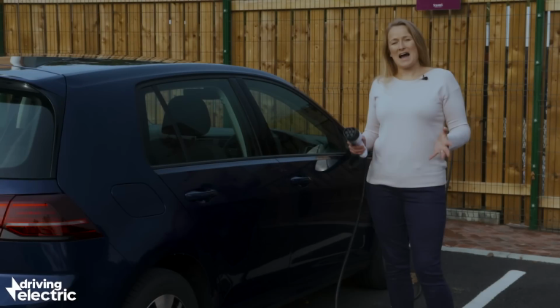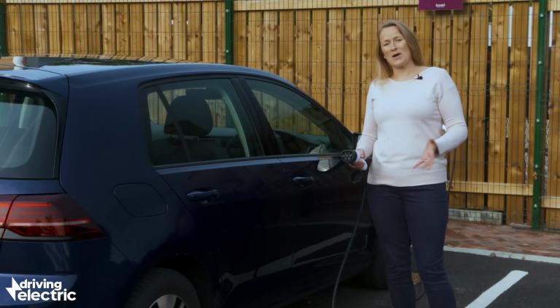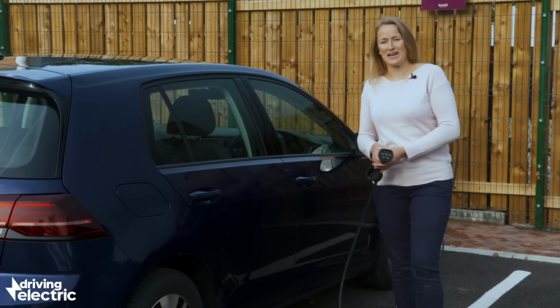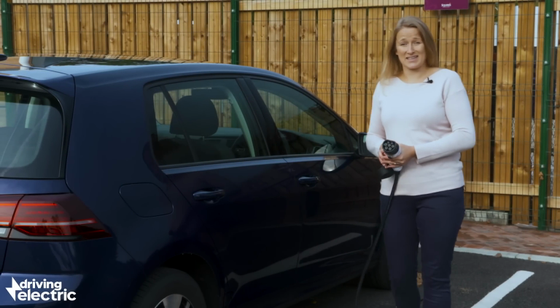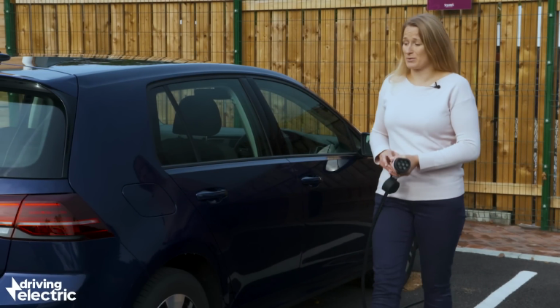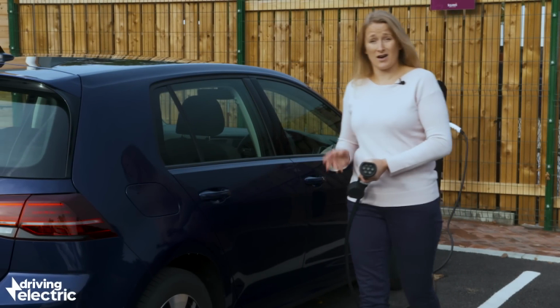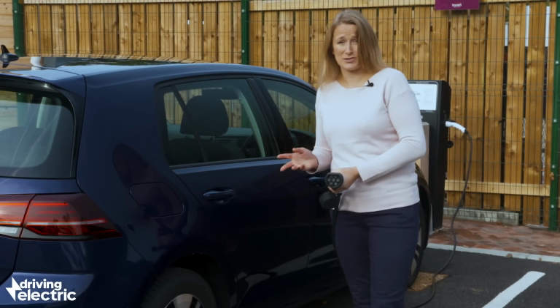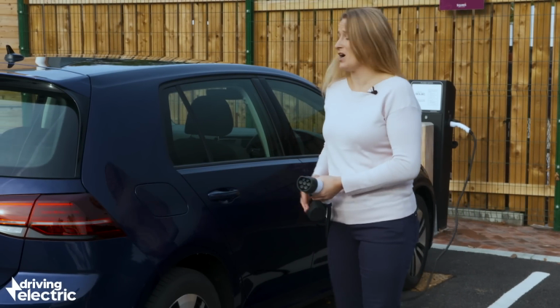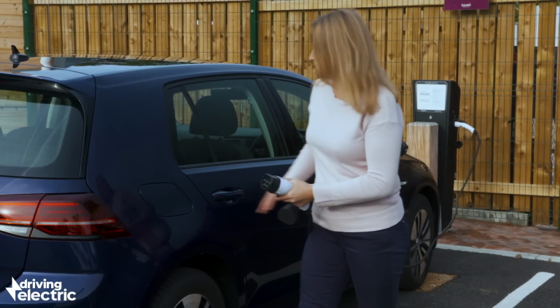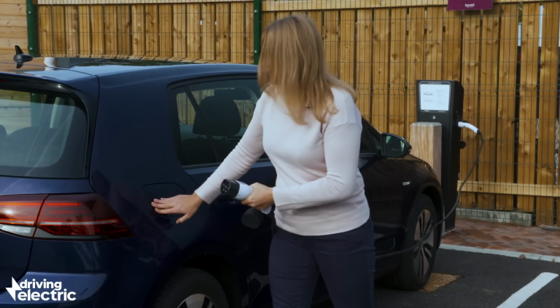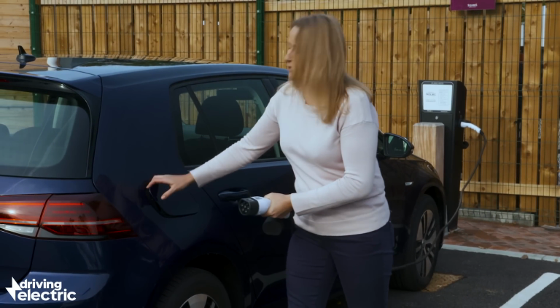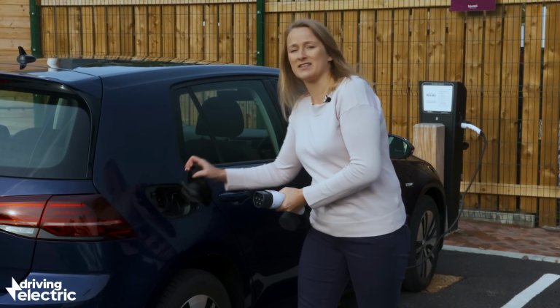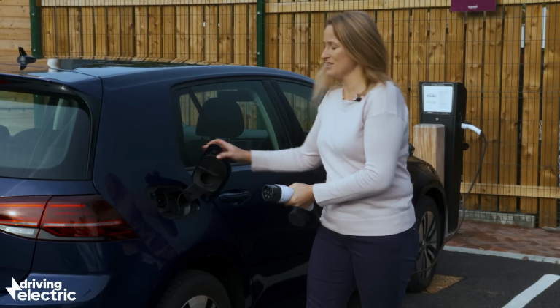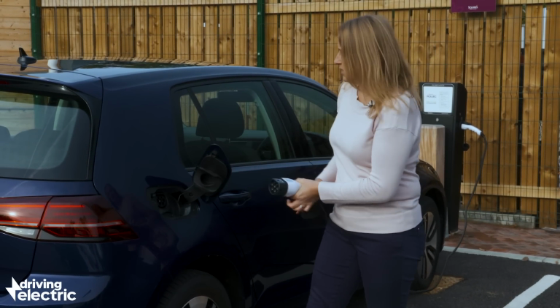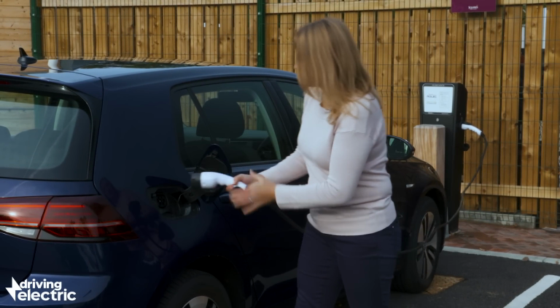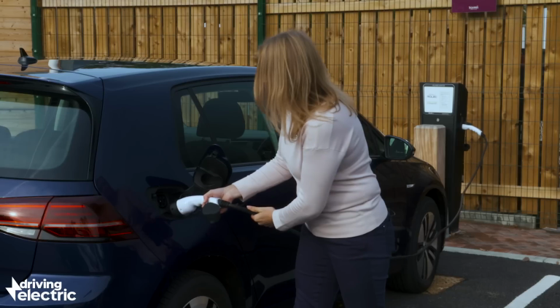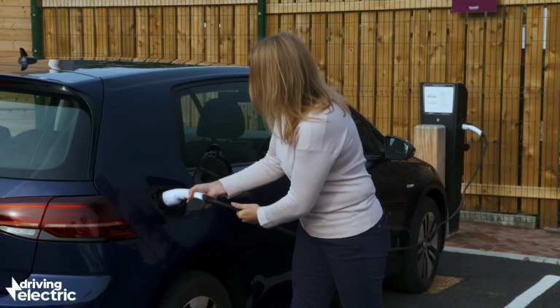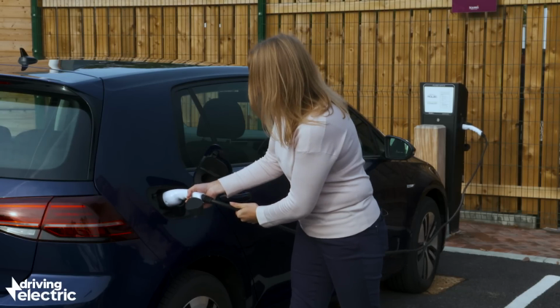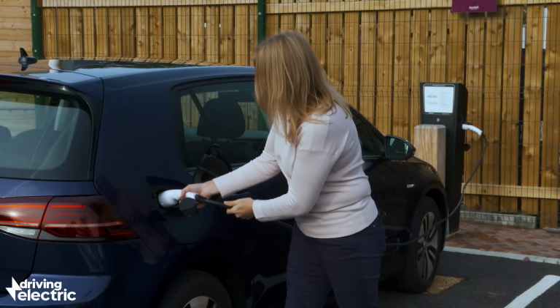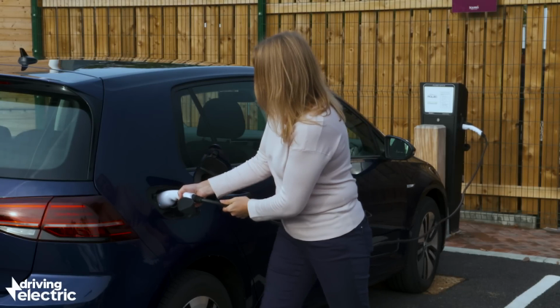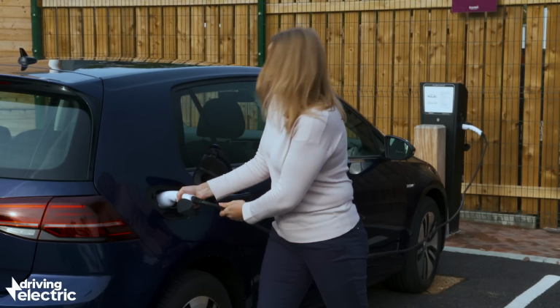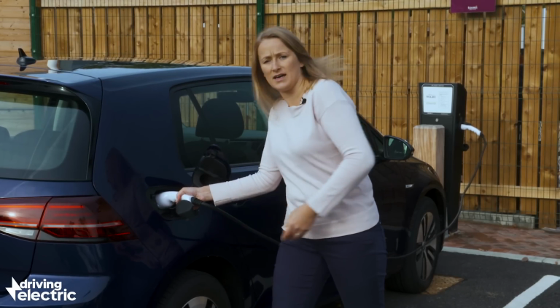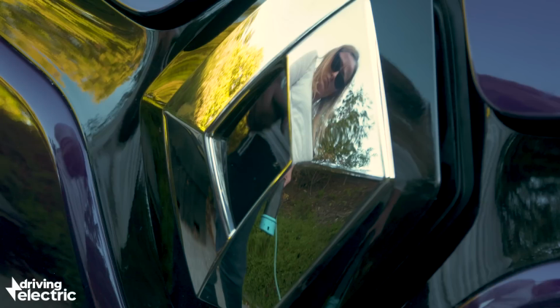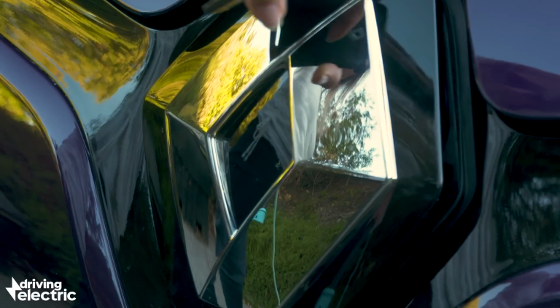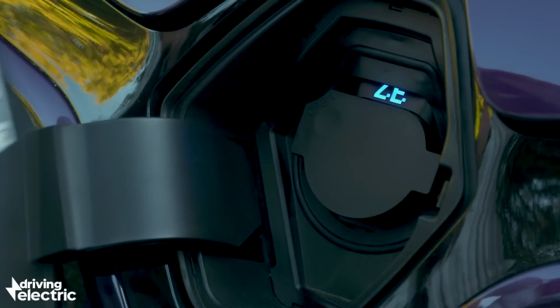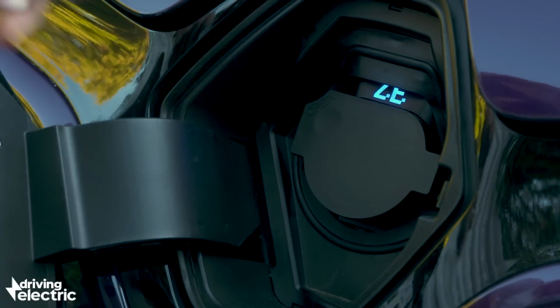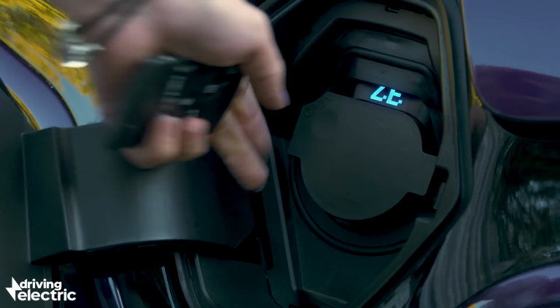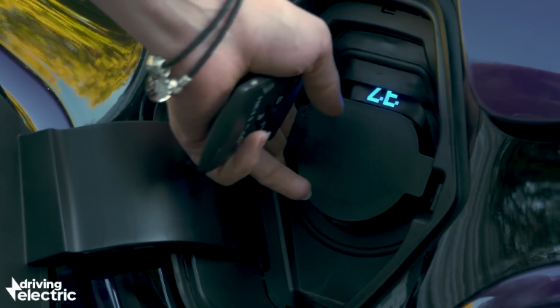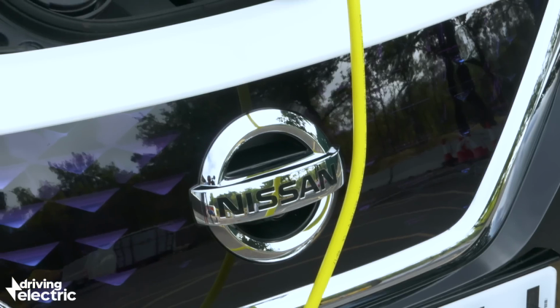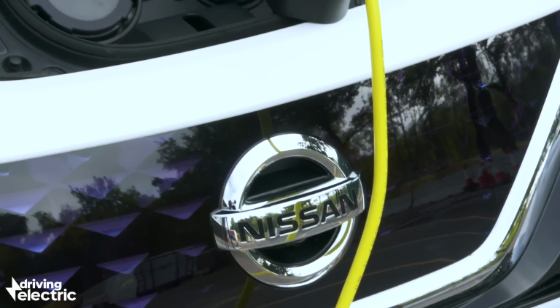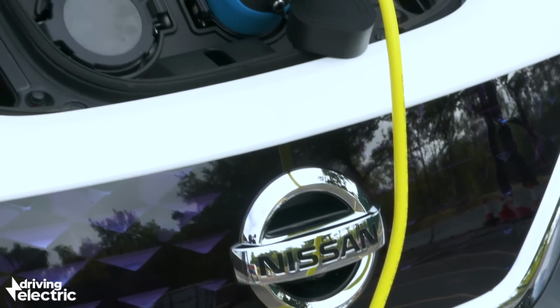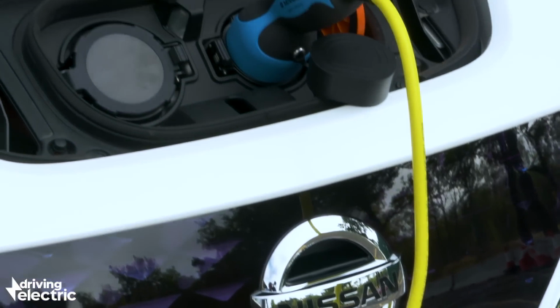How and where you actually connect the cable to the car depends on what car you've got. The e-Golf, for instance, plugs in actually where the conventional fuel filler is like that. However, on a Renault Zoe or a Nissan Leaf, it's at the front of the car, so it does vary quite a bit.